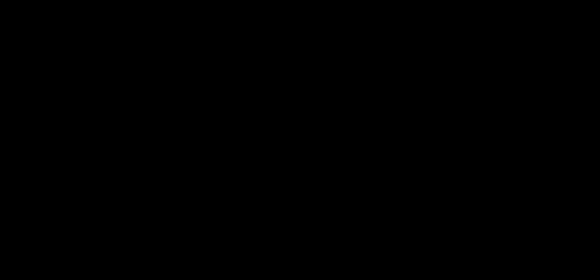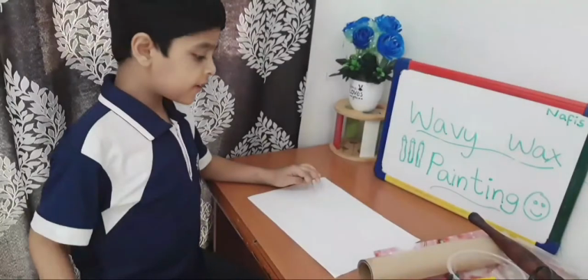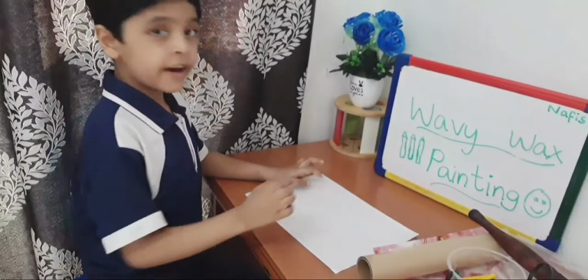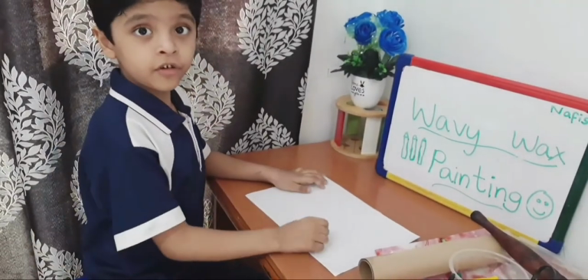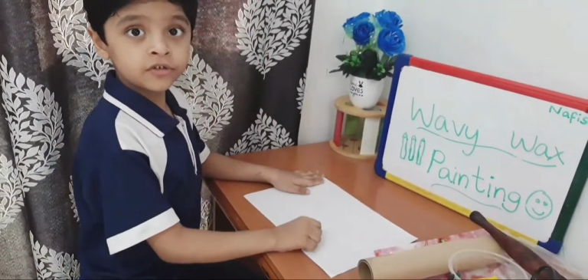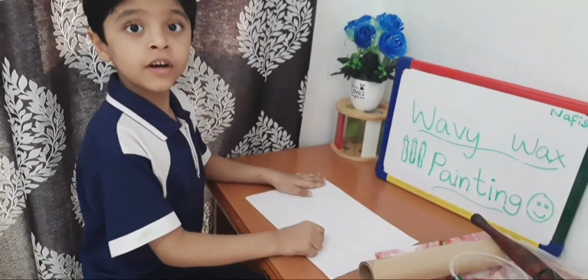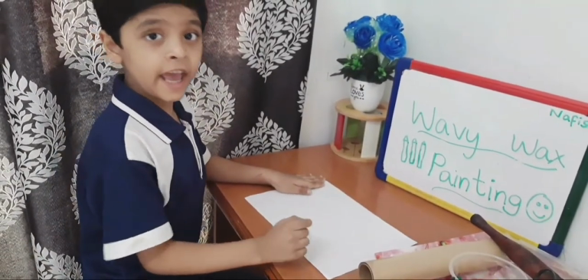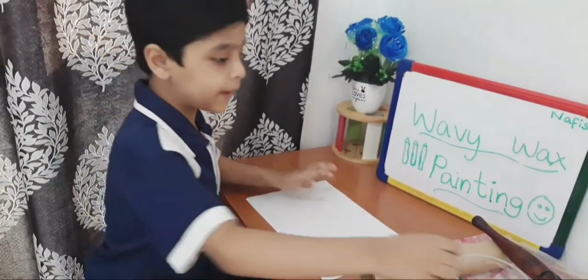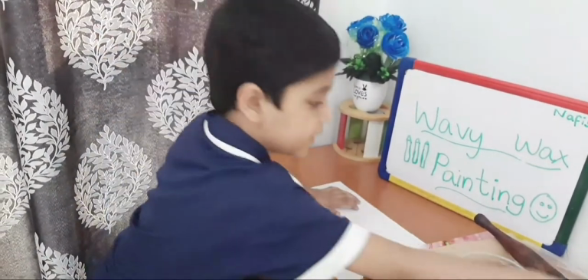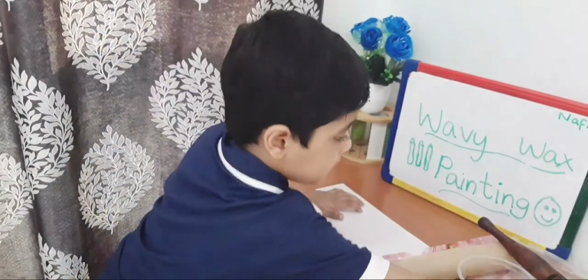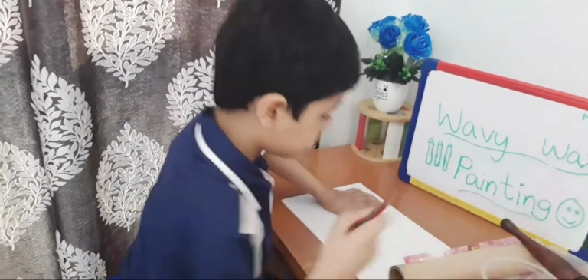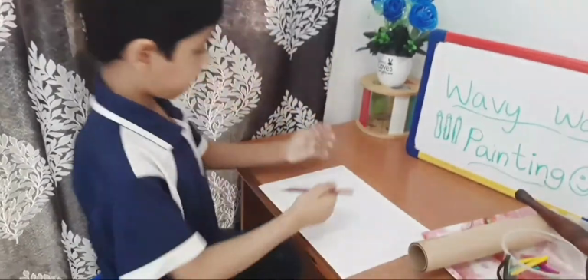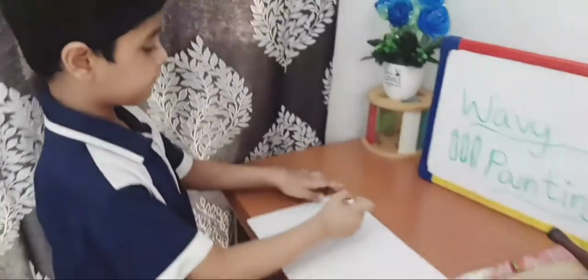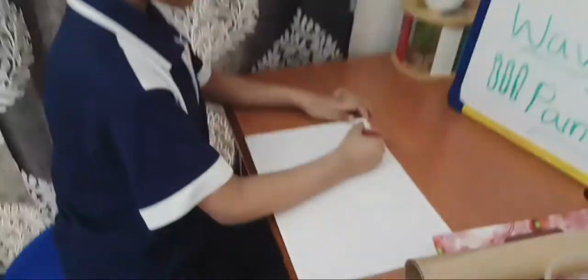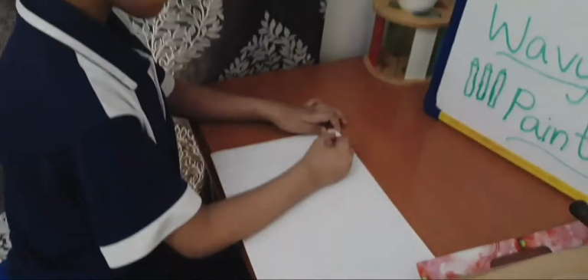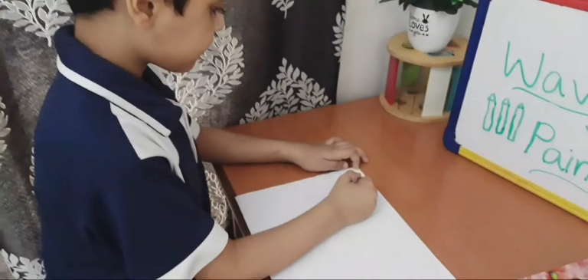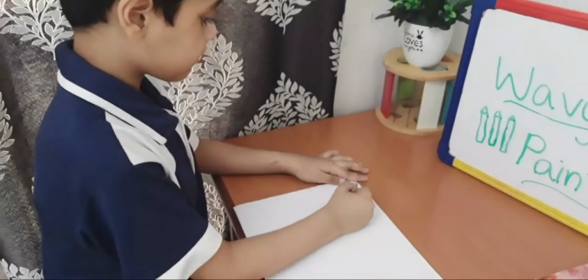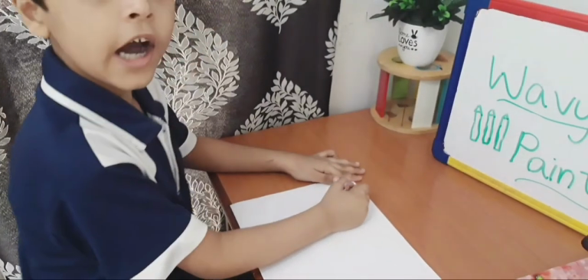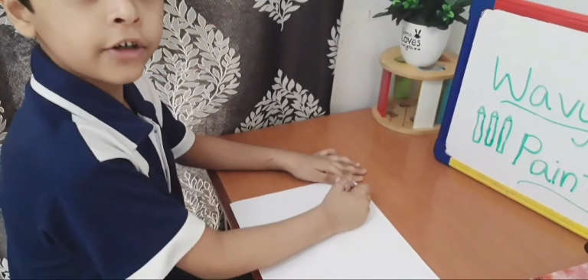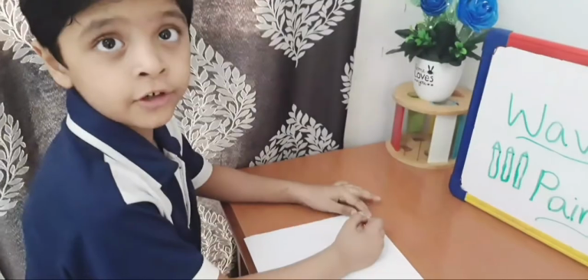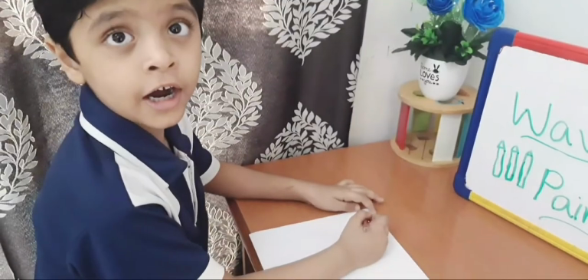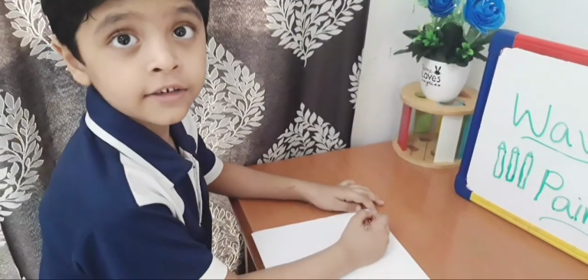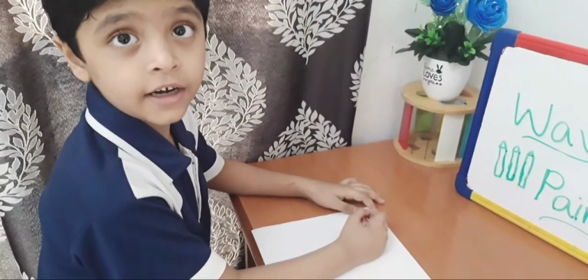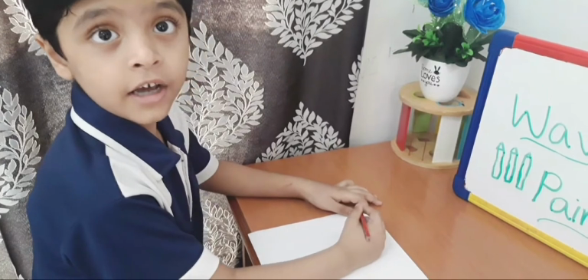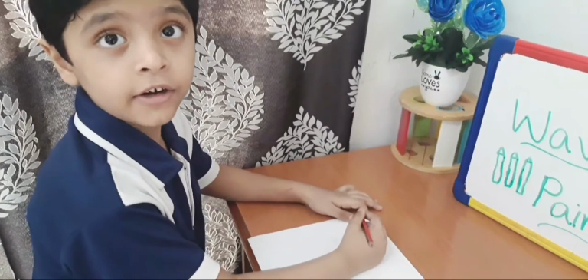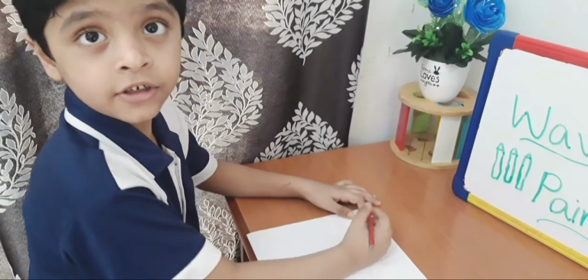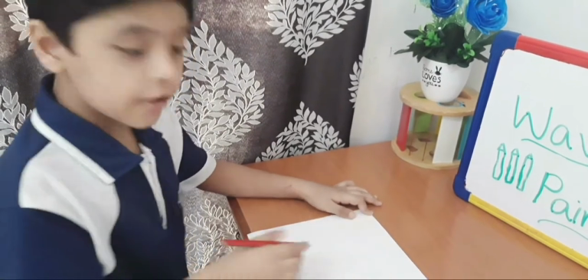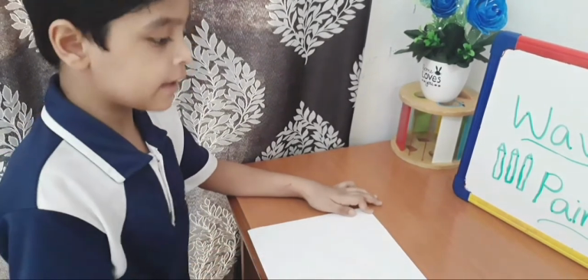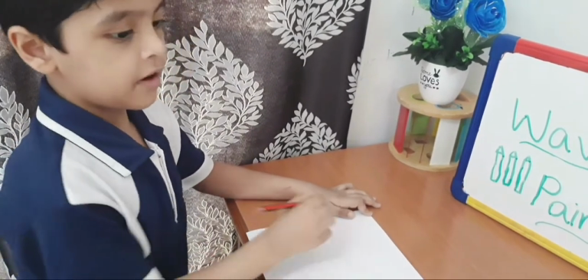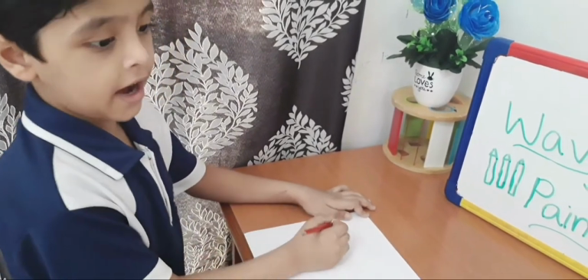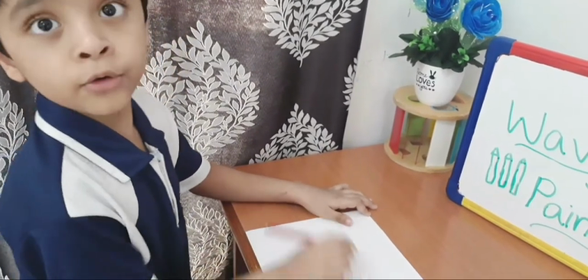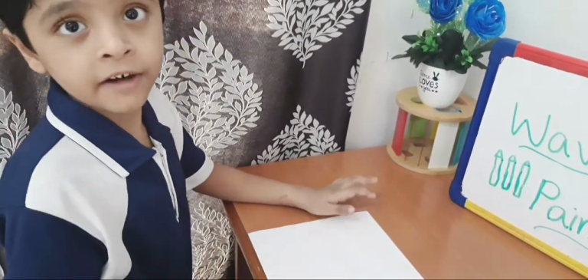First we have to draw on the heavy paper. I am going to draw a sun, house, grass and two flowers.